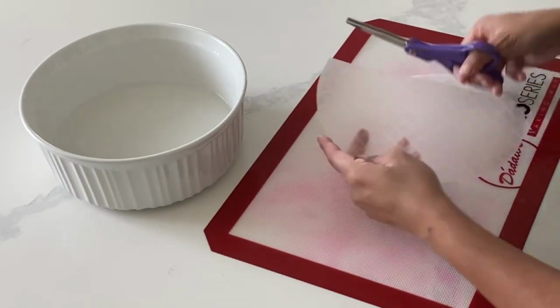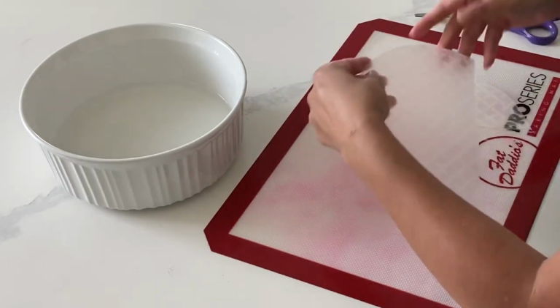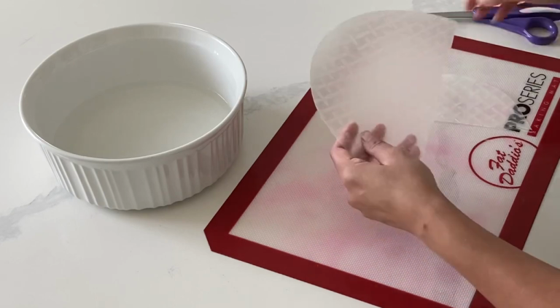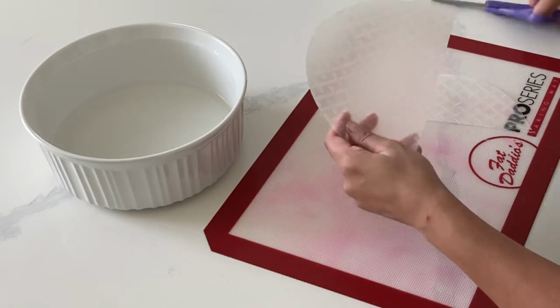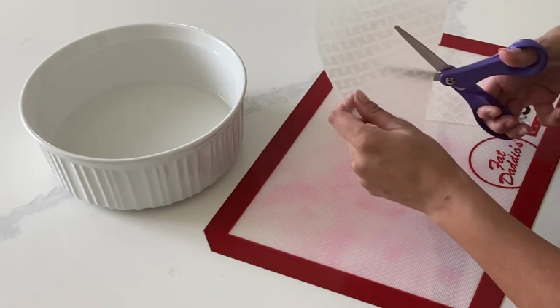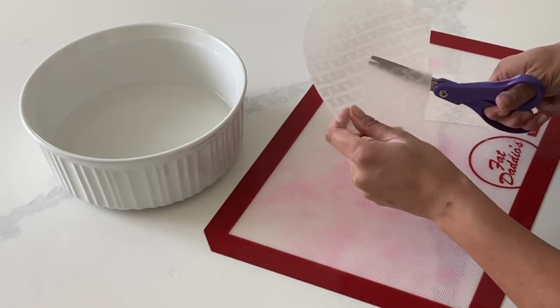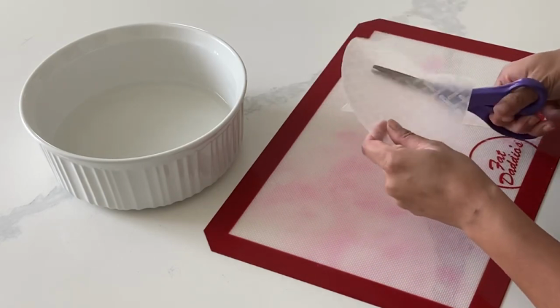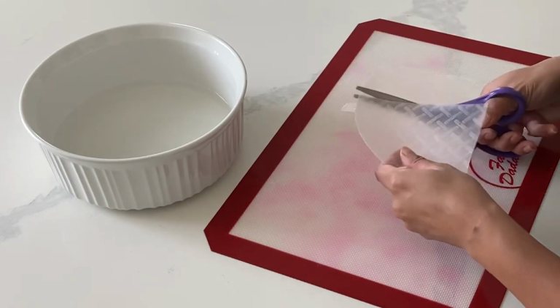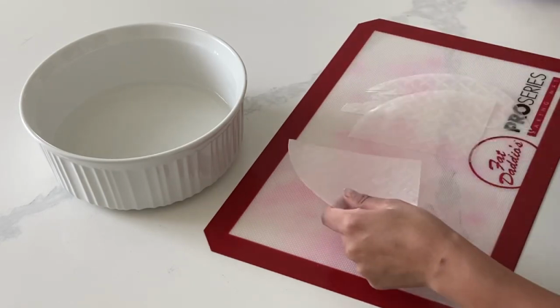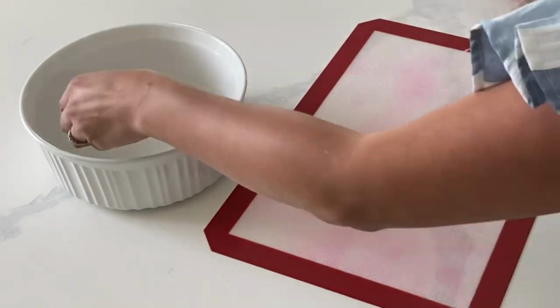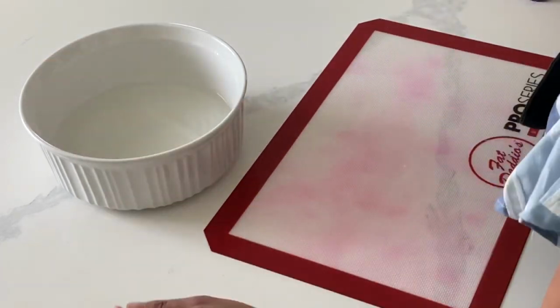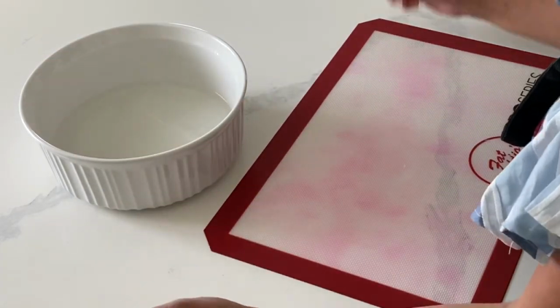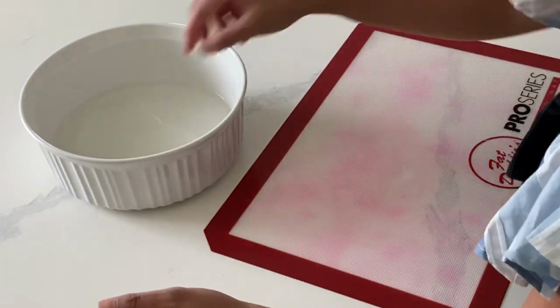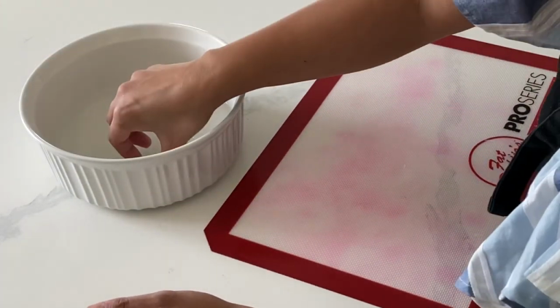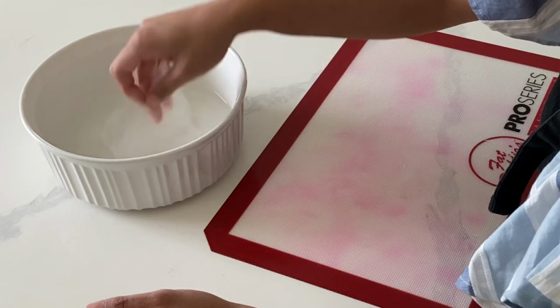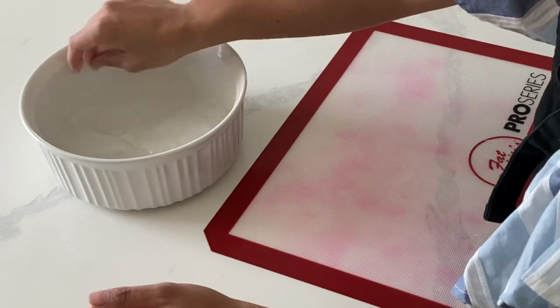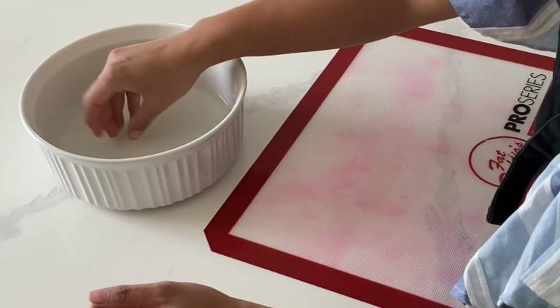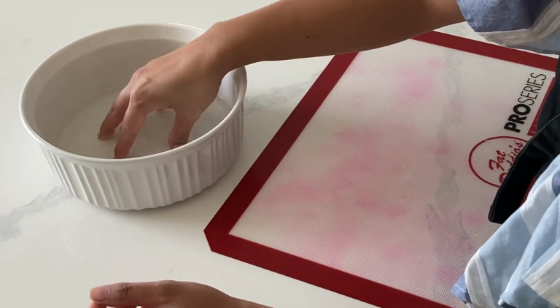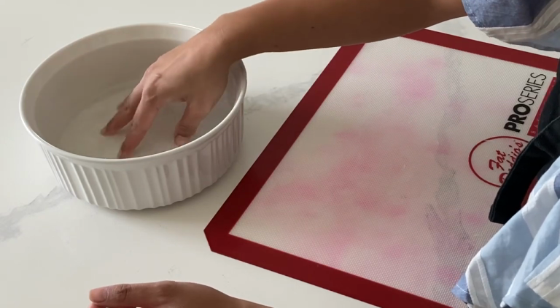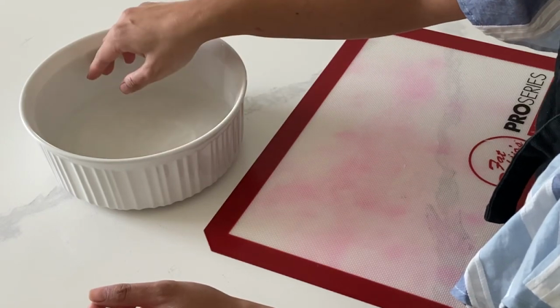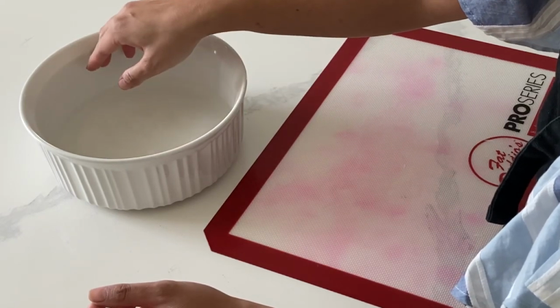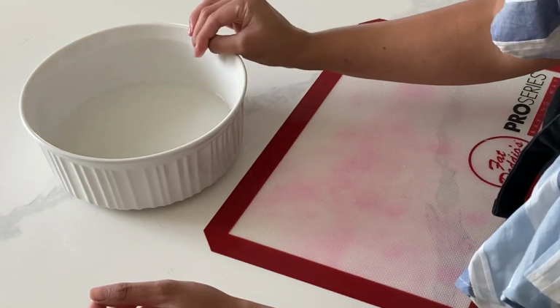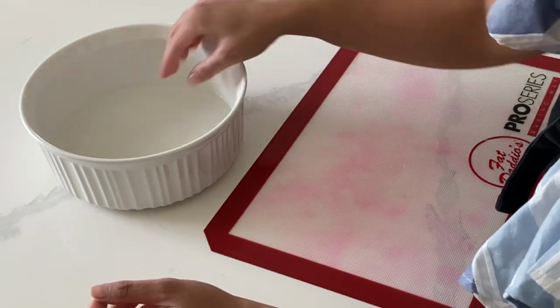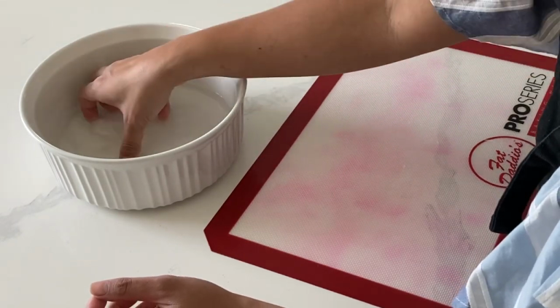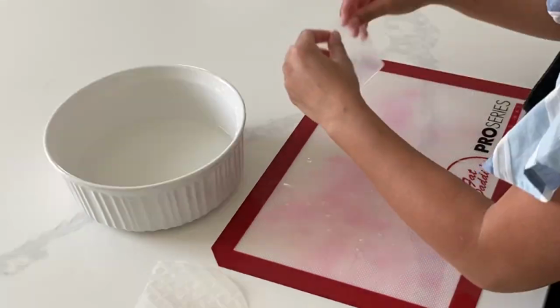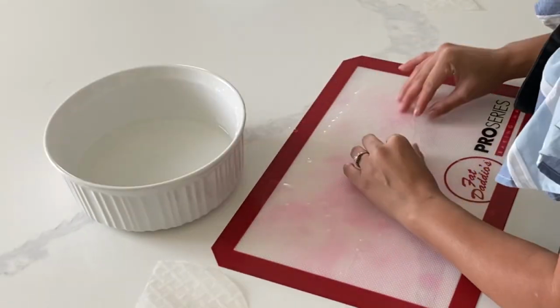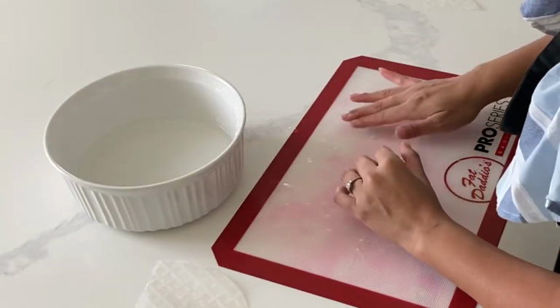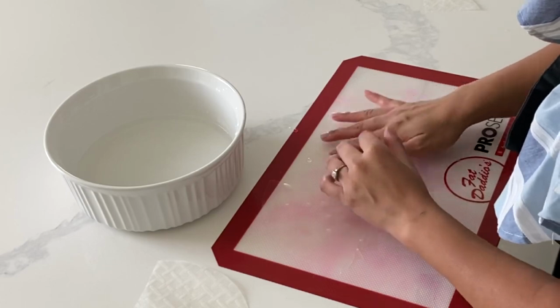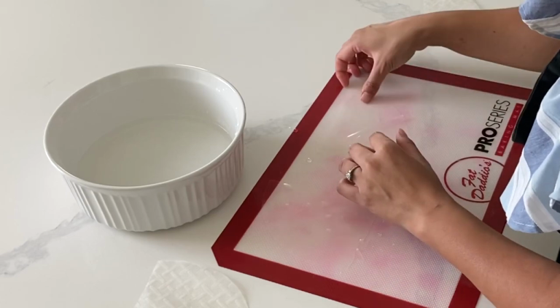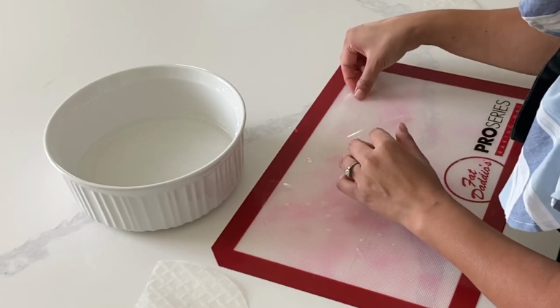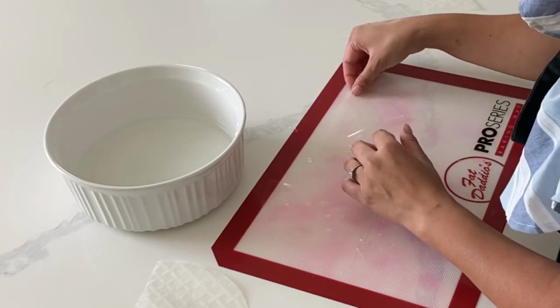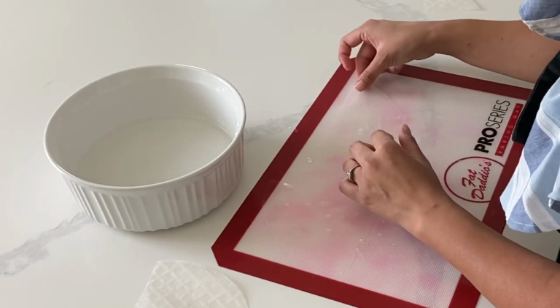I often use isomalt when I want to get something clear and with a lot of body and shape, but this alternative is a lot lighter. You won't get as much clarity as if you used isomalt, but it'll still give you that clear appearance if that's what you're looking for.